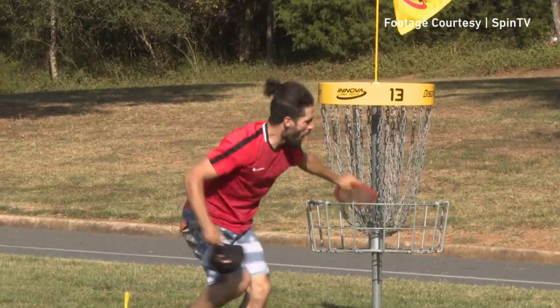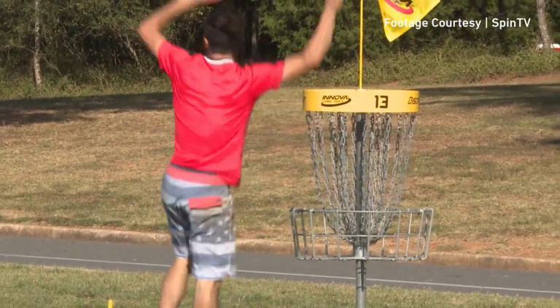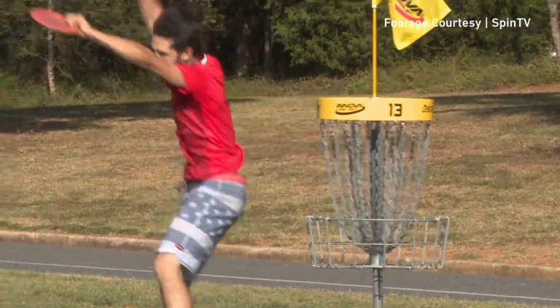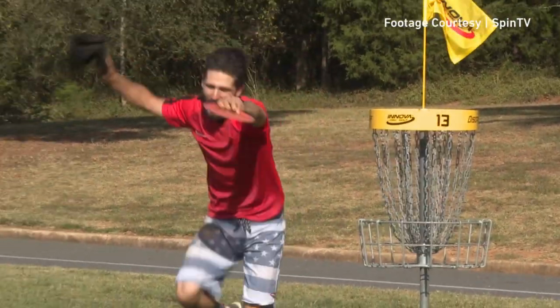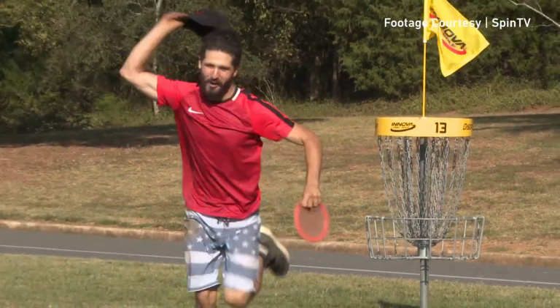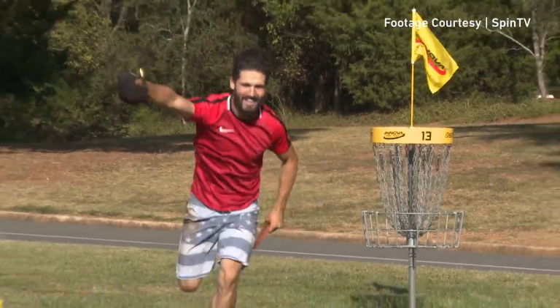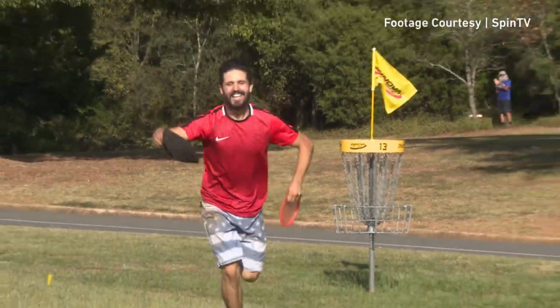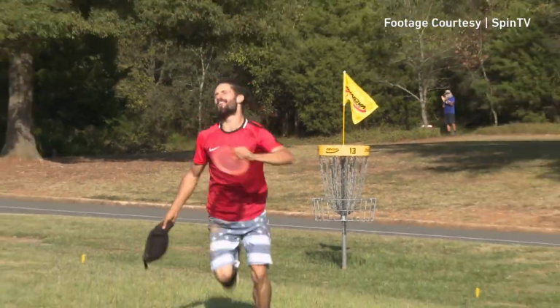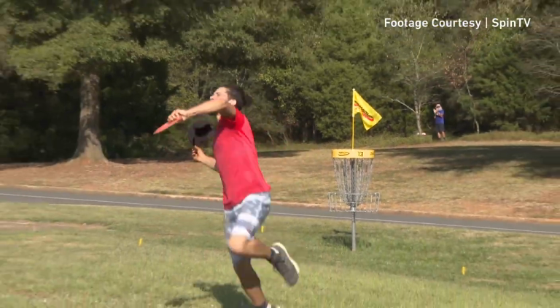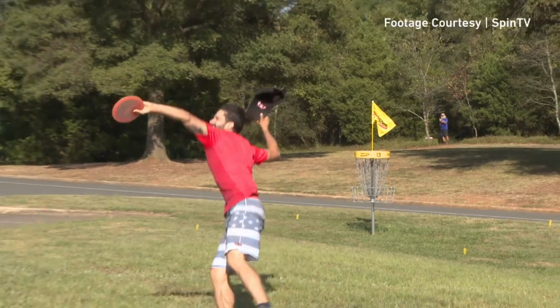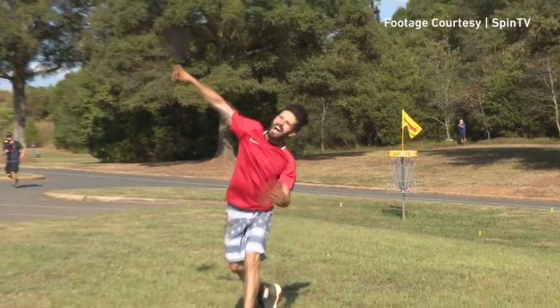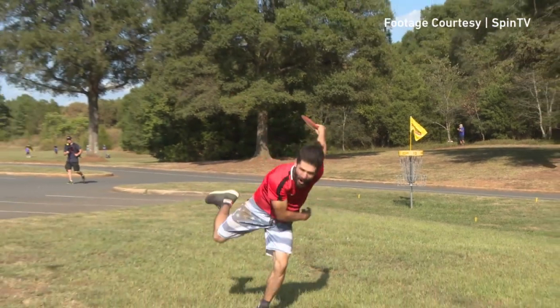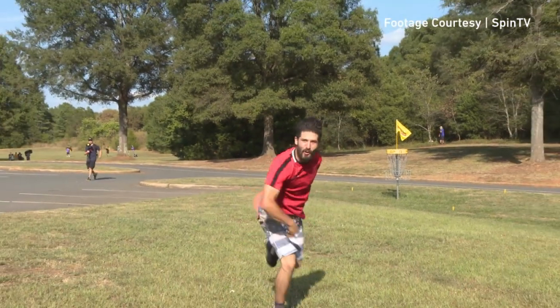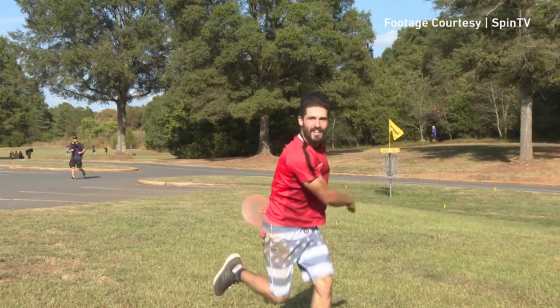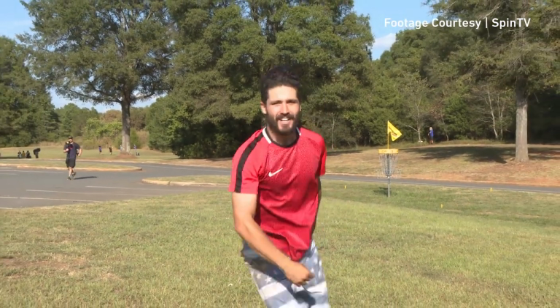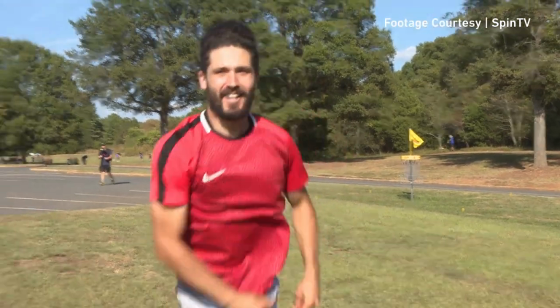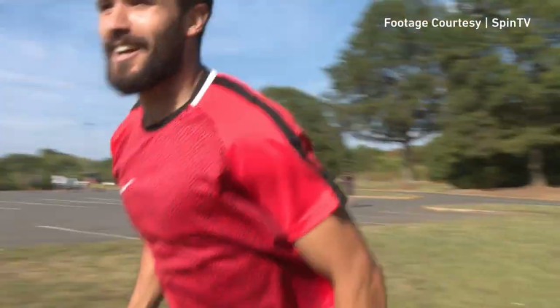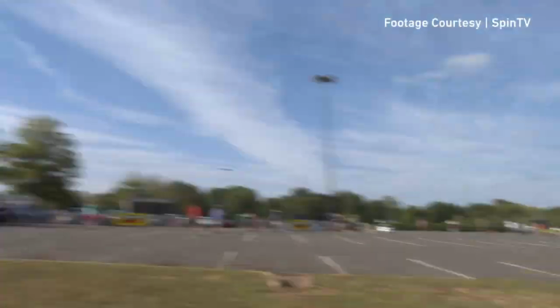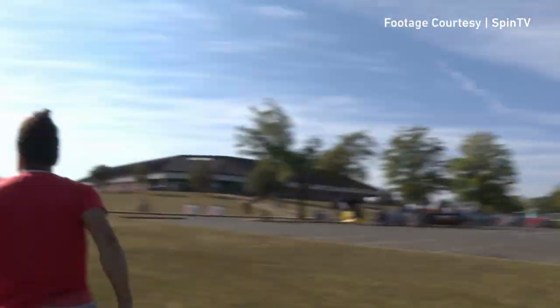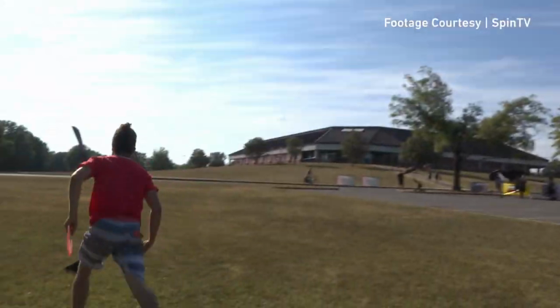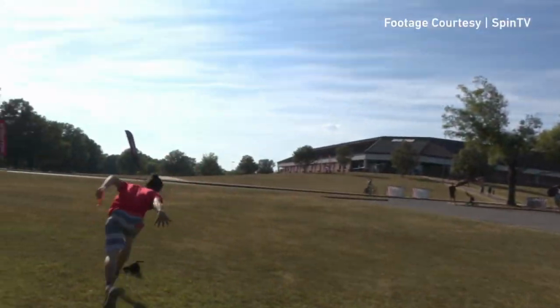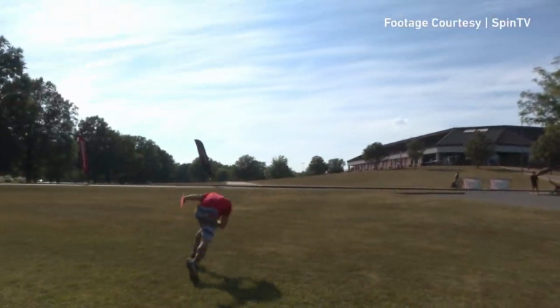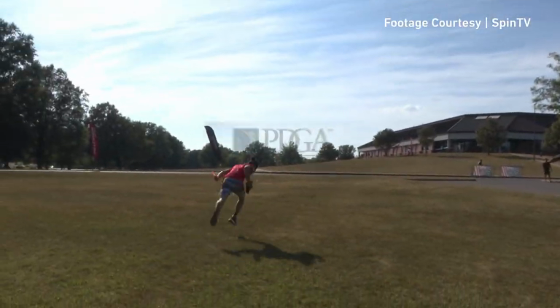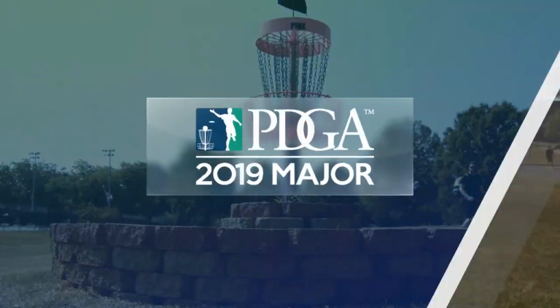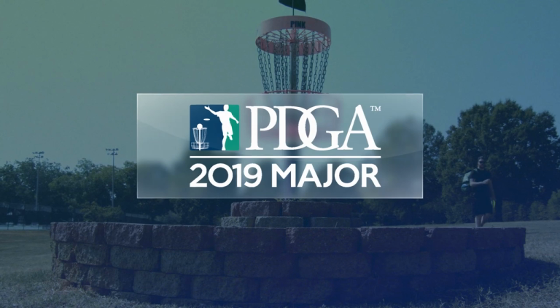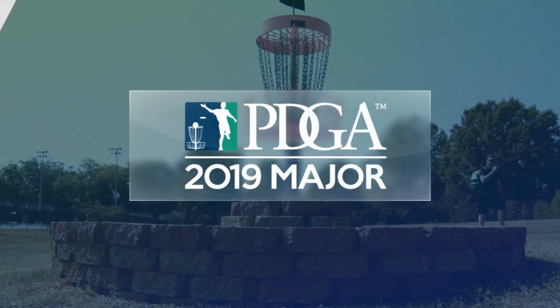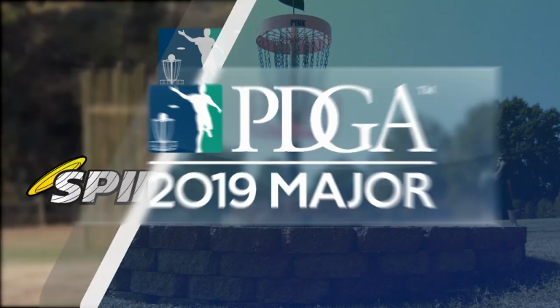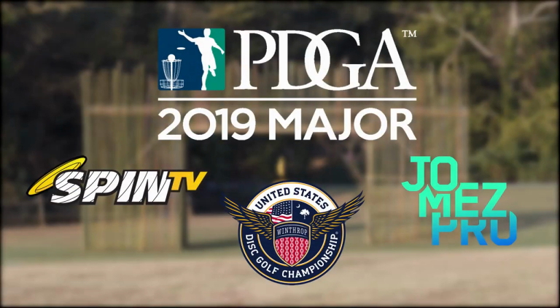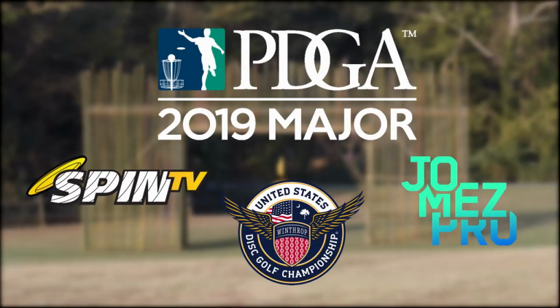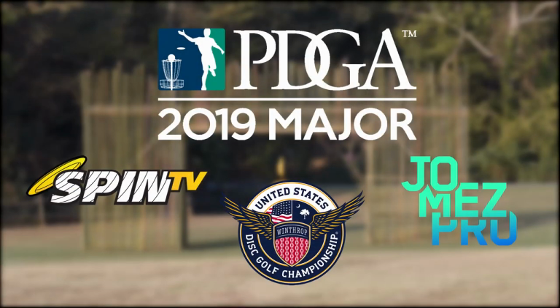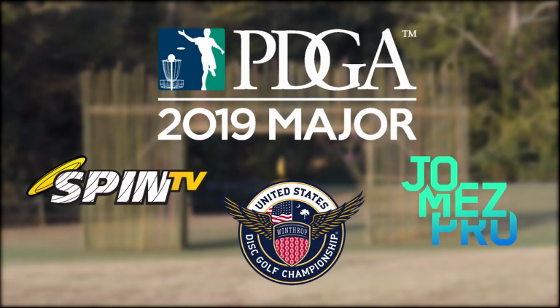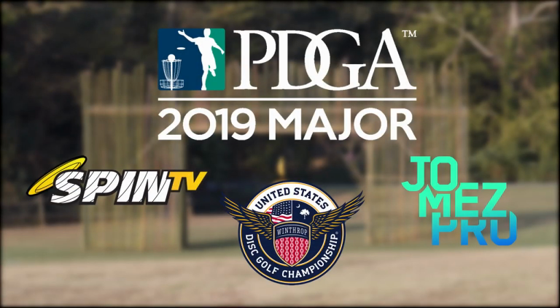Thanks so much for watching, and make sure to check out content from all of our media producers this week at the 2019 USDGC.